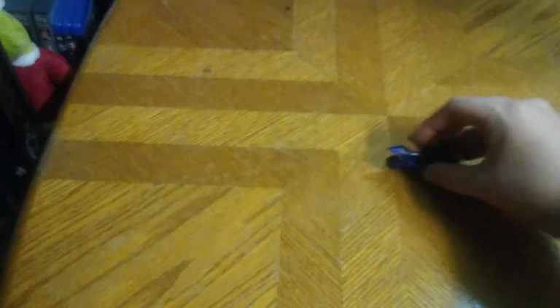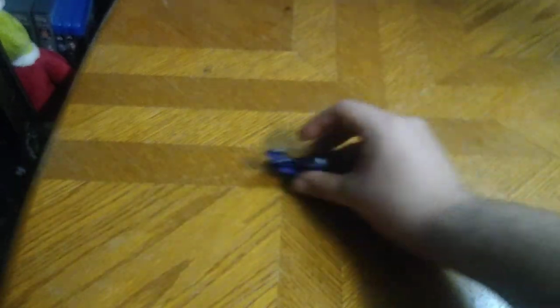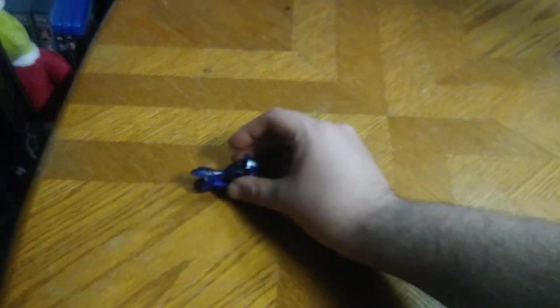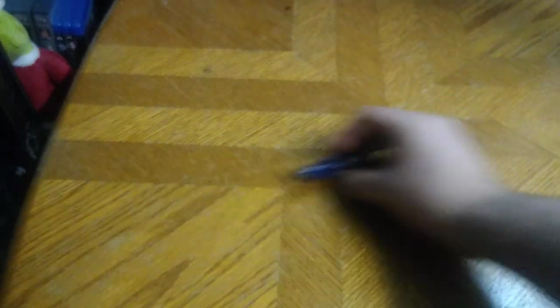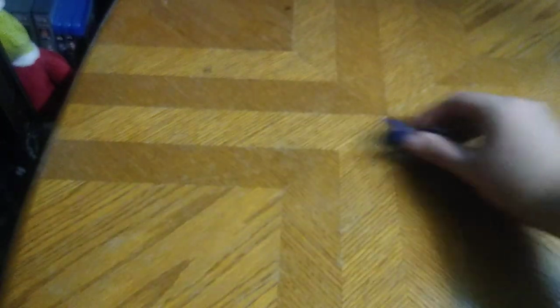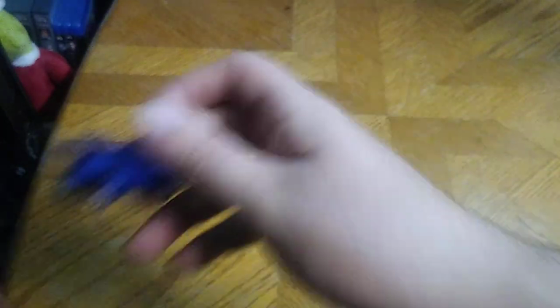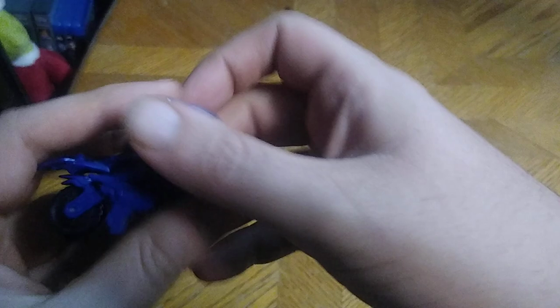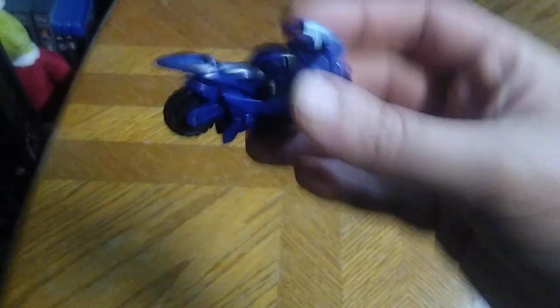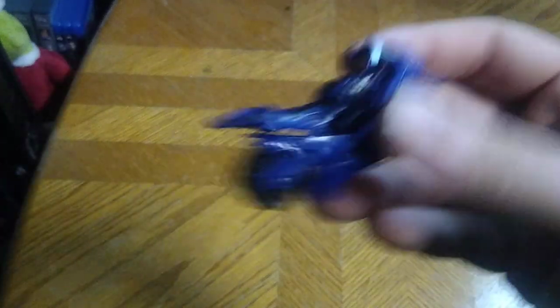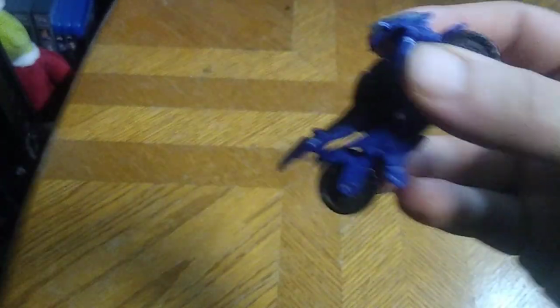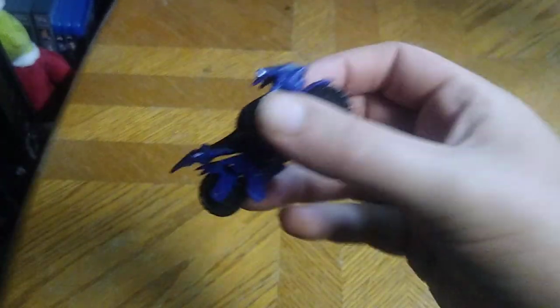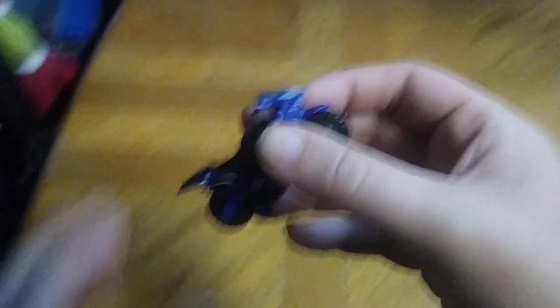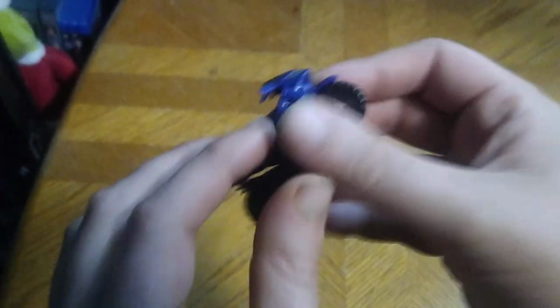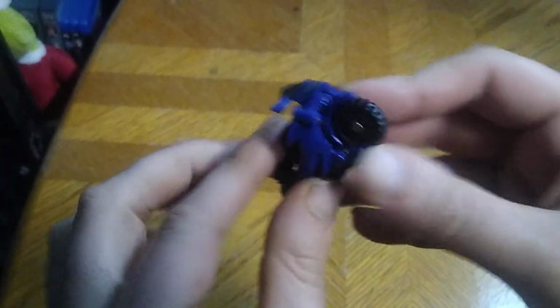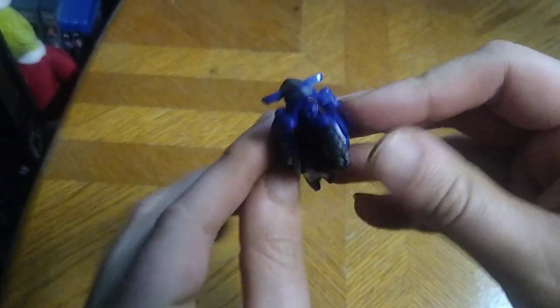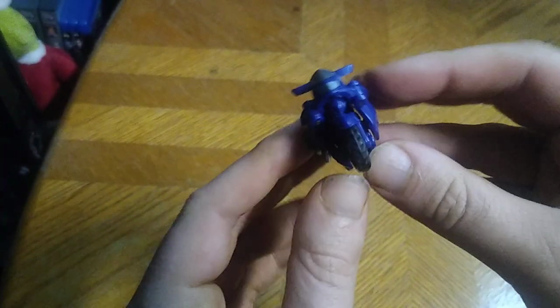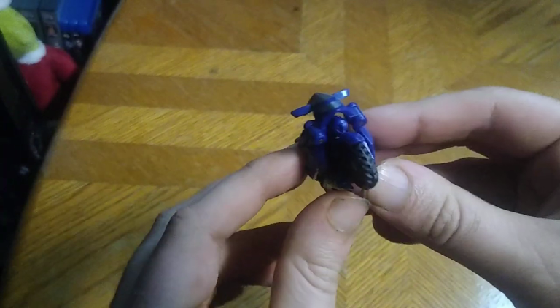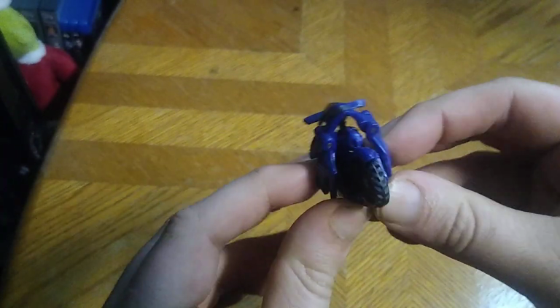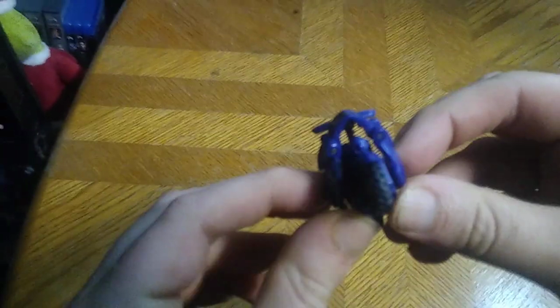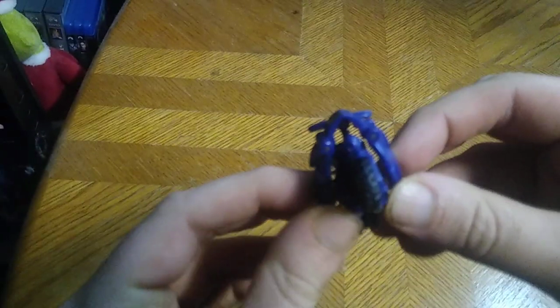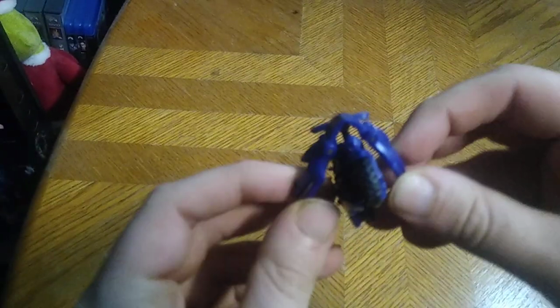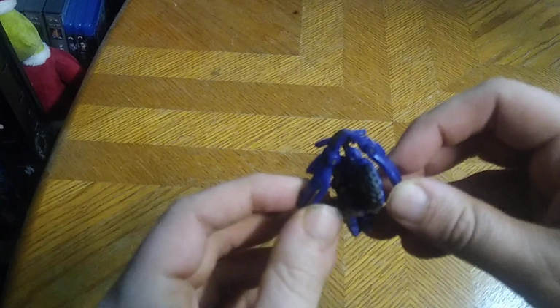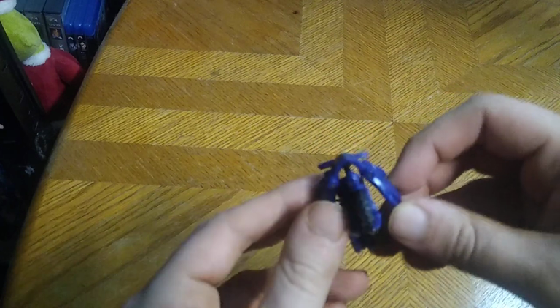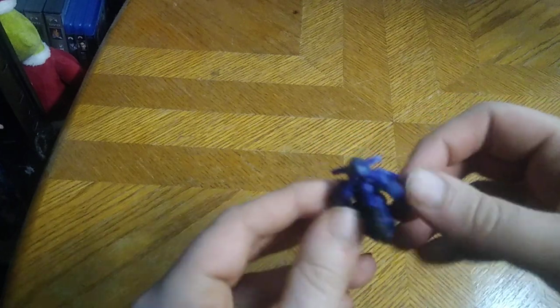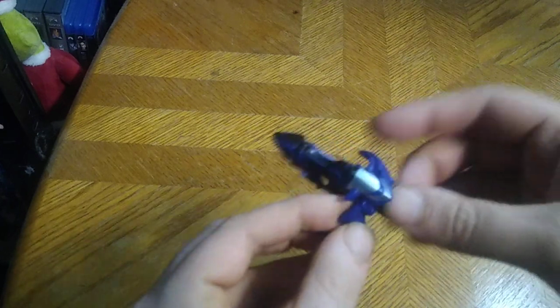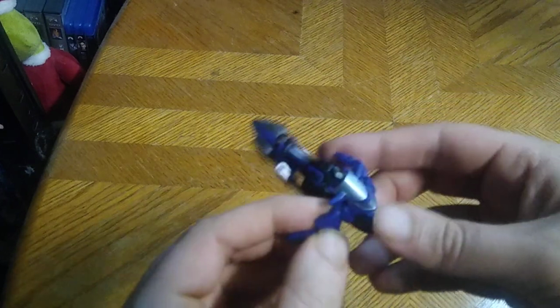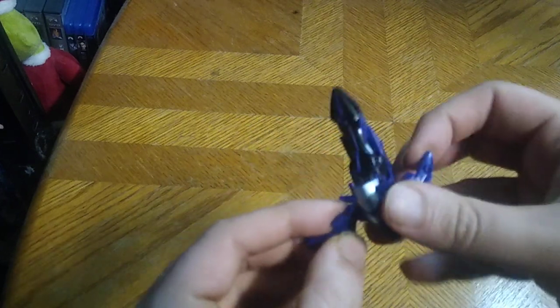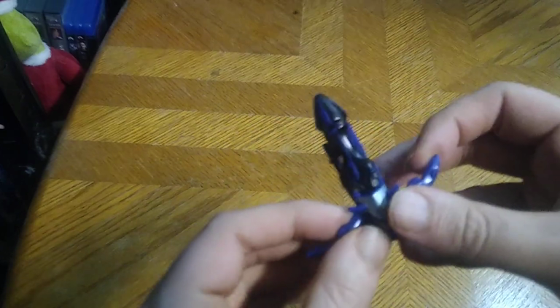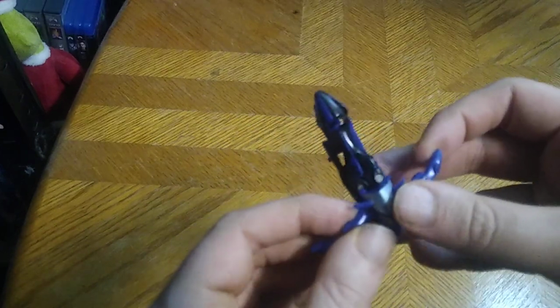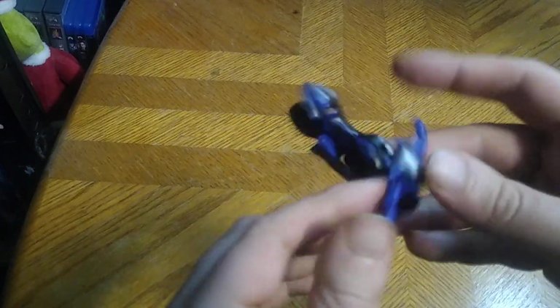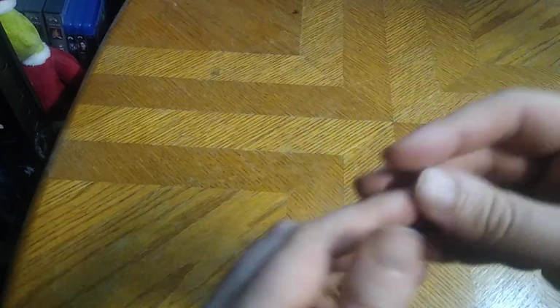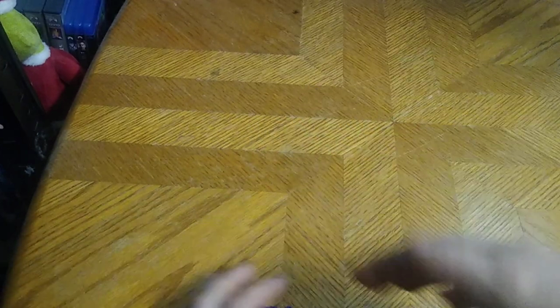Definitely a worthwhile figure, if I do say so myself. She rolls very well, and she's better with the transformation to the bike mode than my Legacy one. But now we're going to get down to transformation, which is very simple.